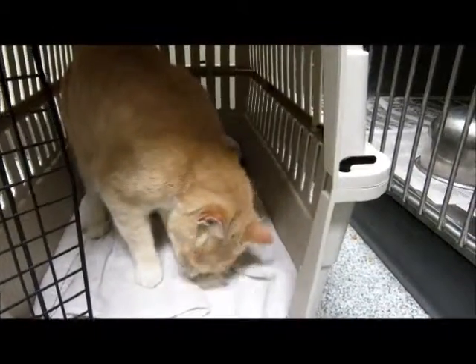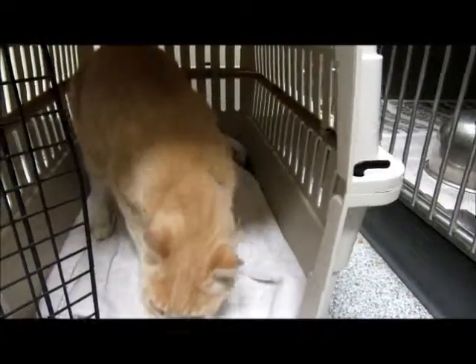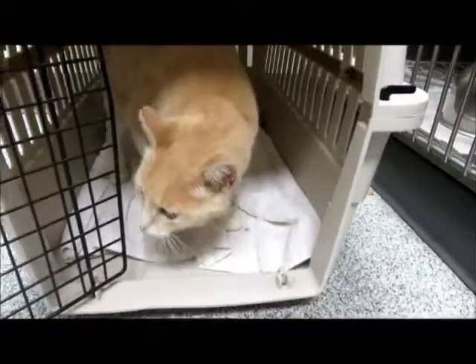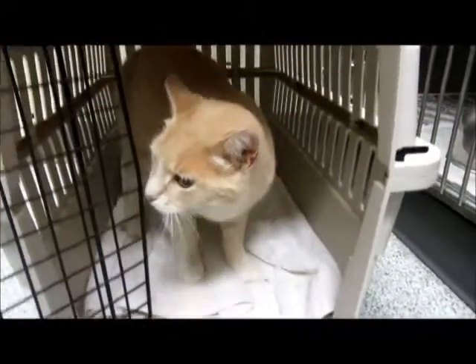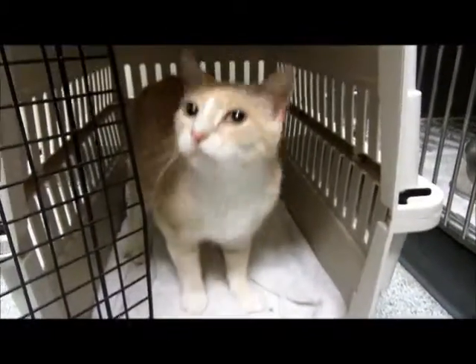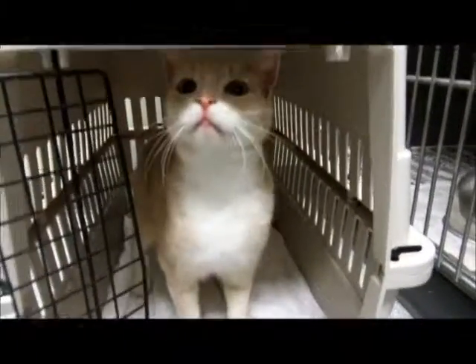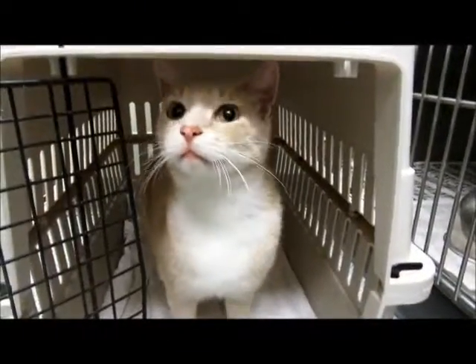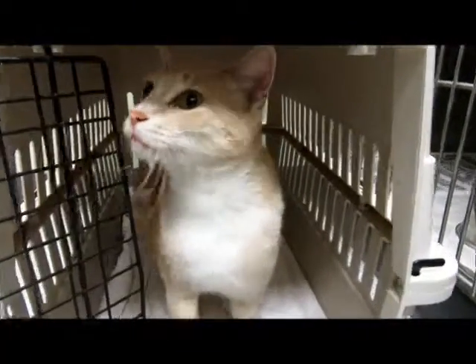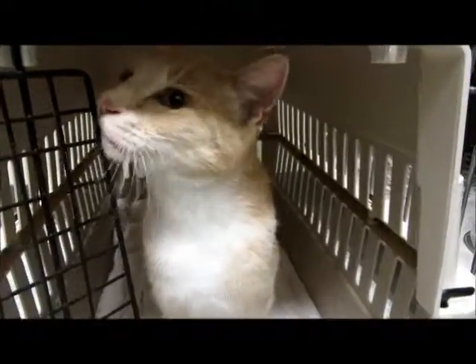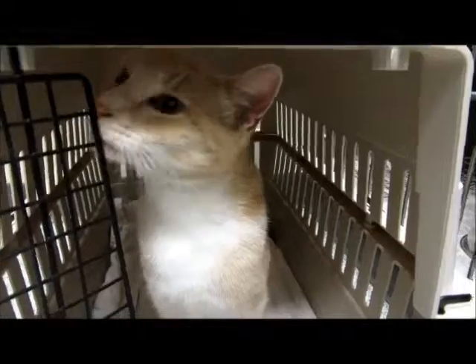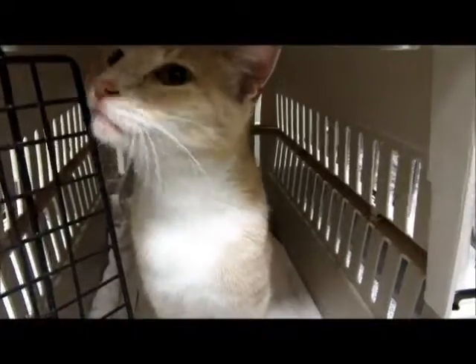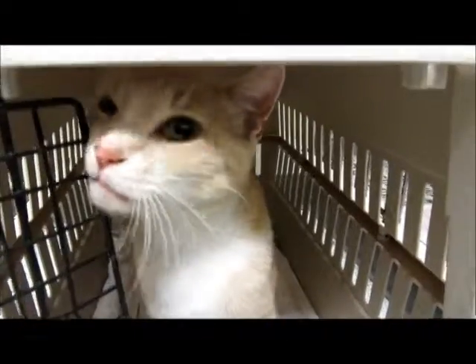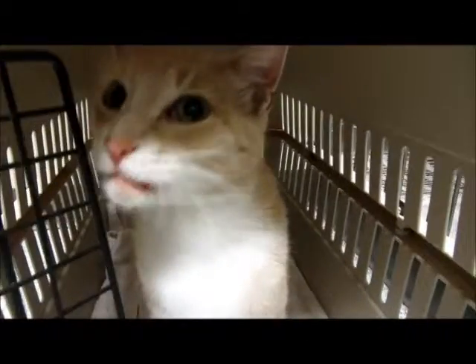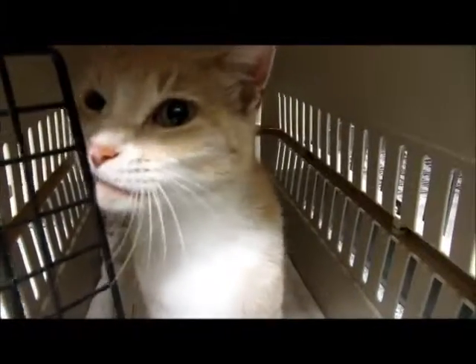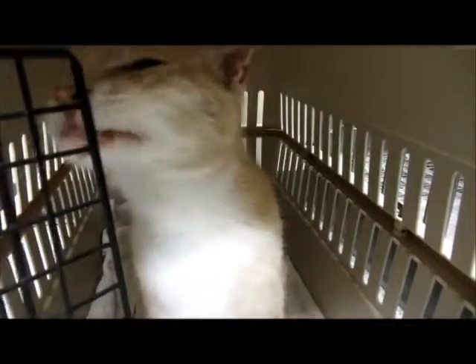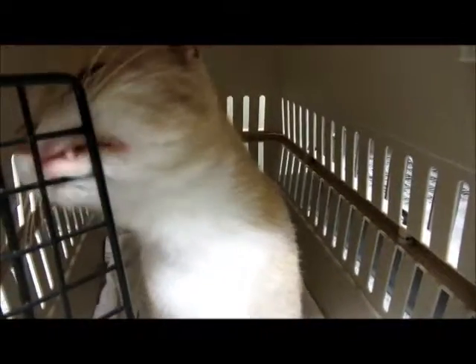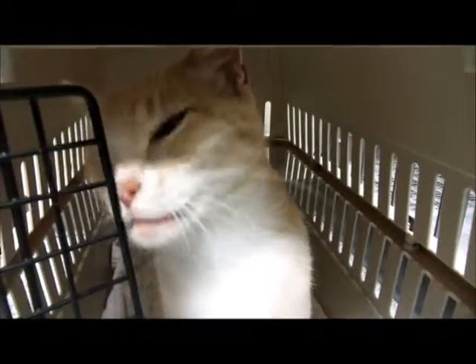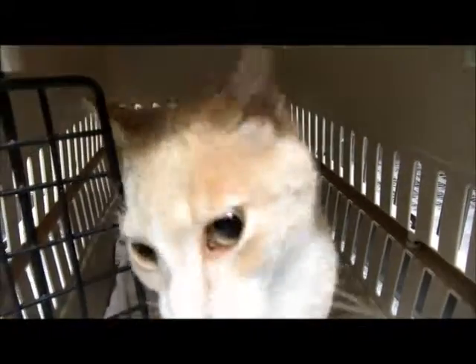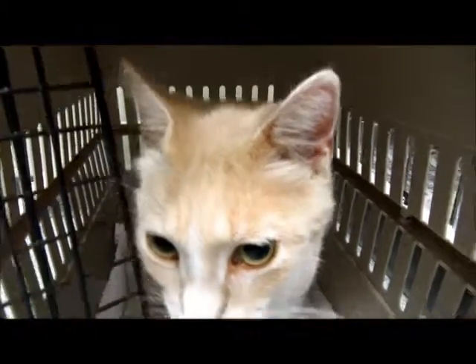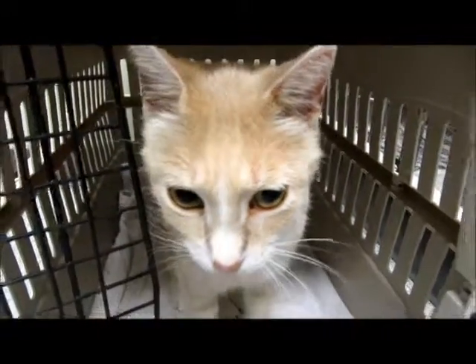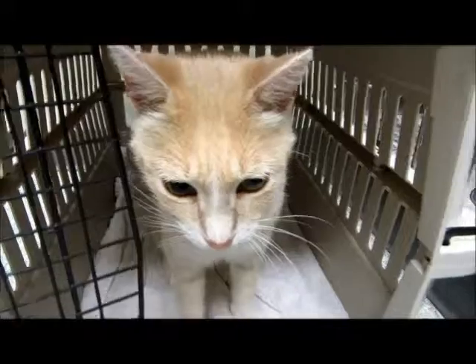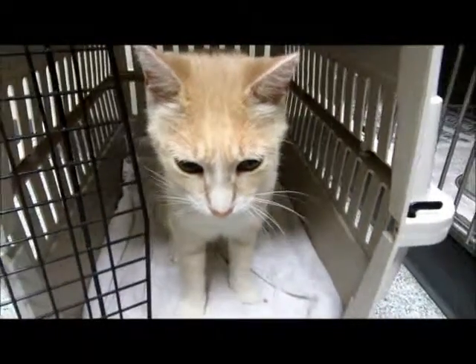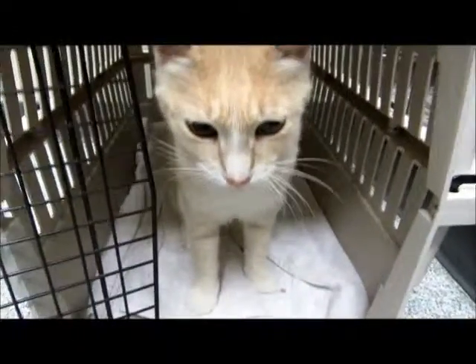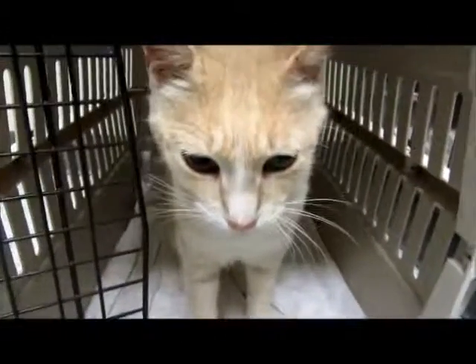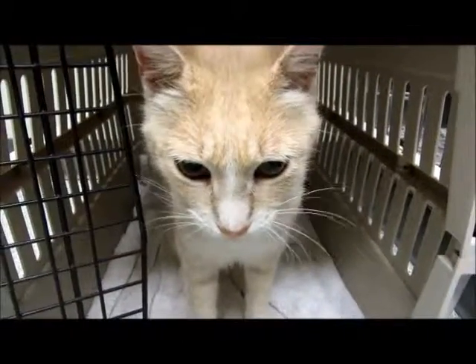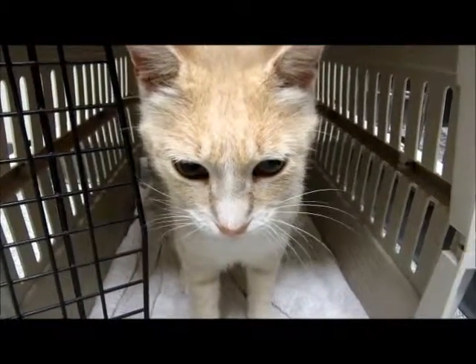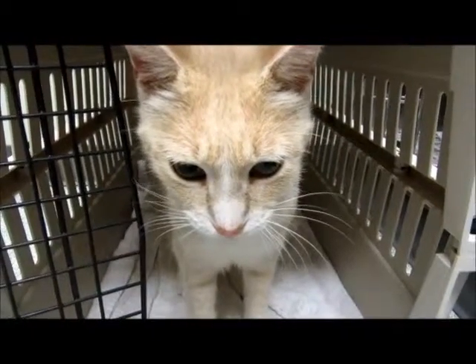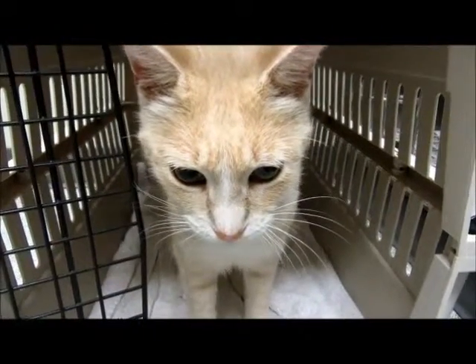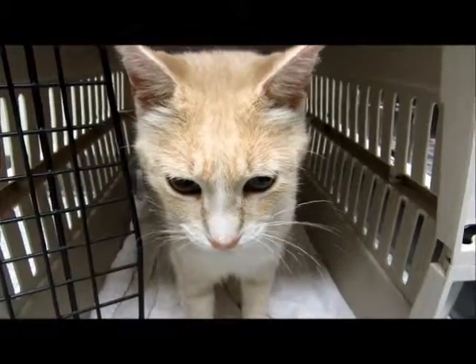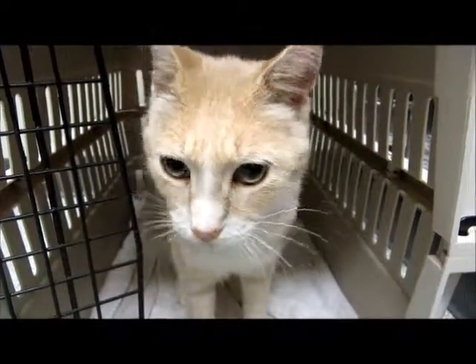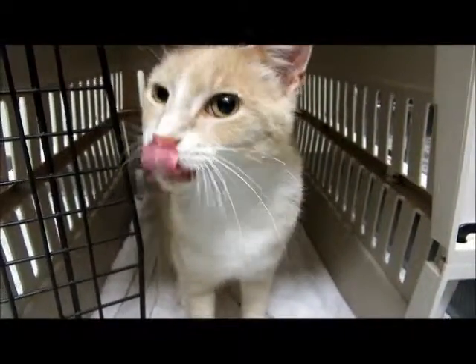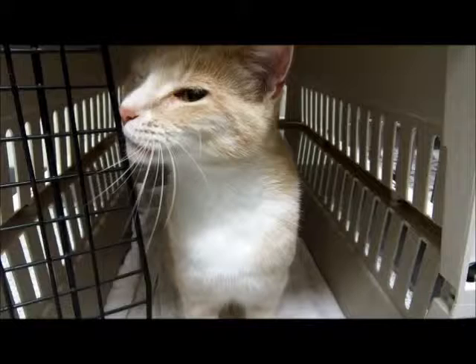Well, this is our beautiful Cheez-It. Come by and meet her — or him. What a sweetie, what a sweet cat. We're going to find you a good home. Thanks for watching, everybody!